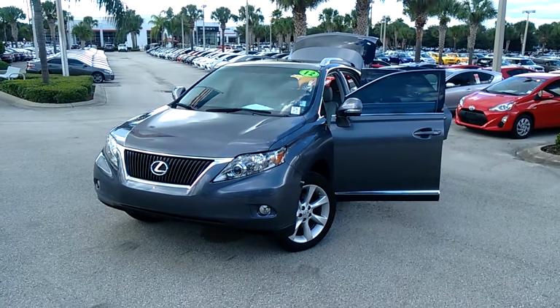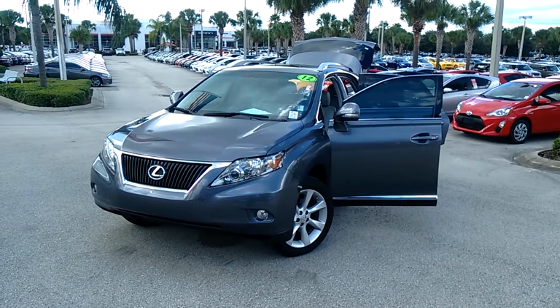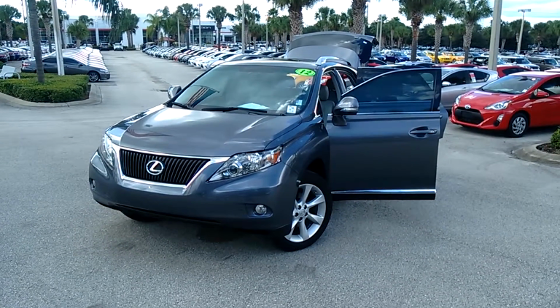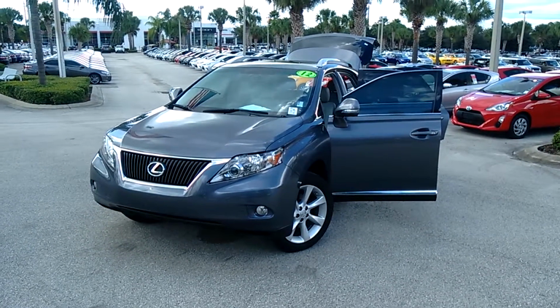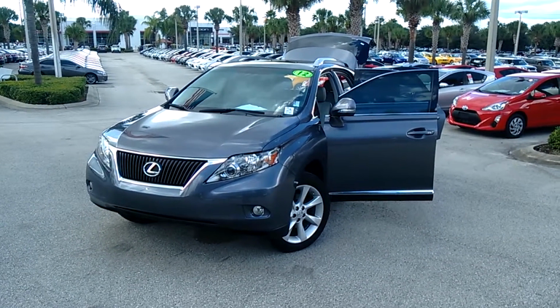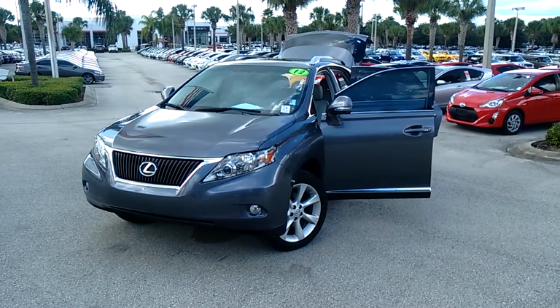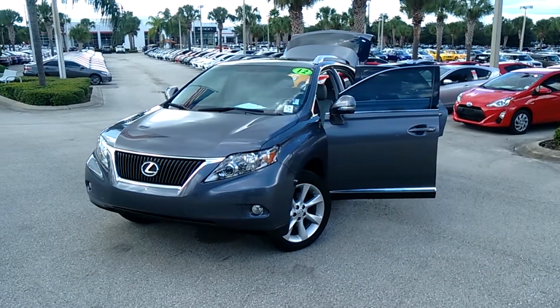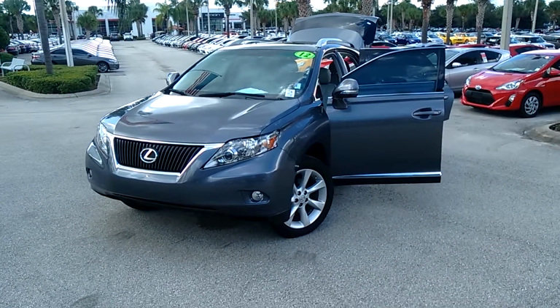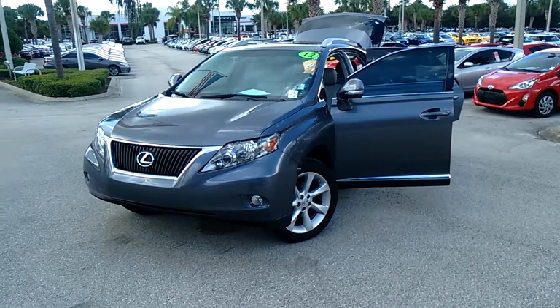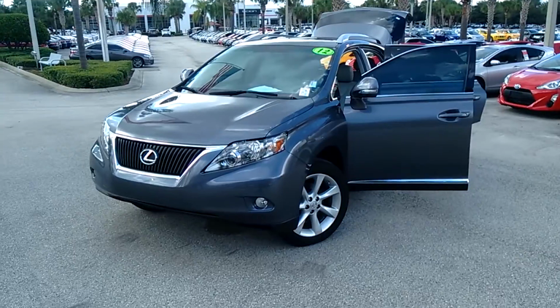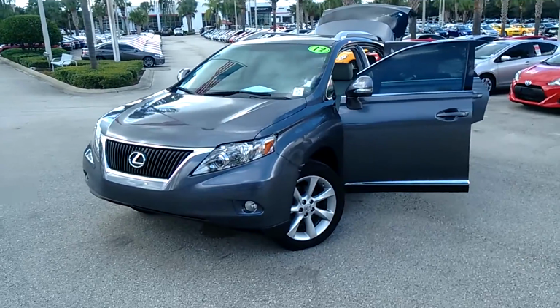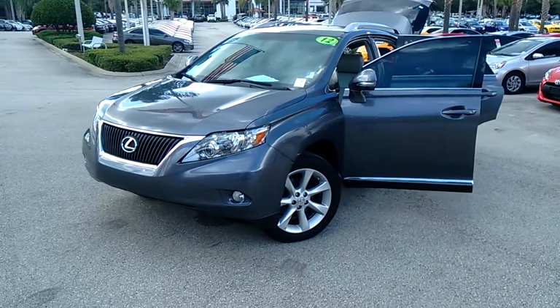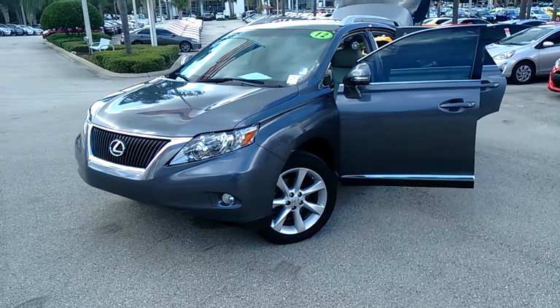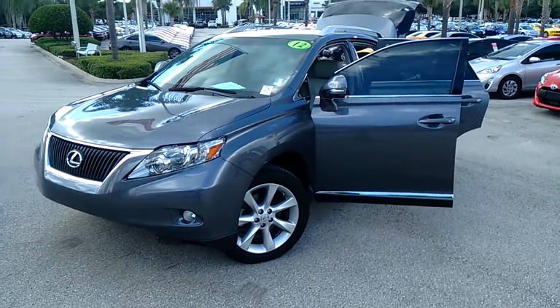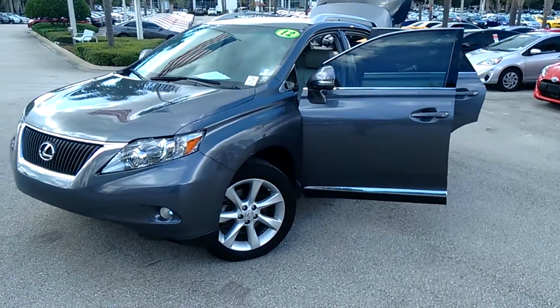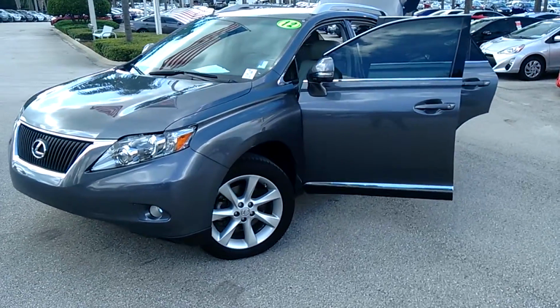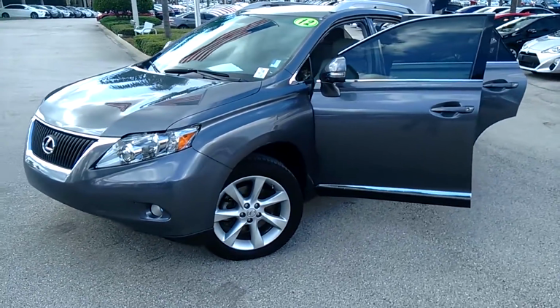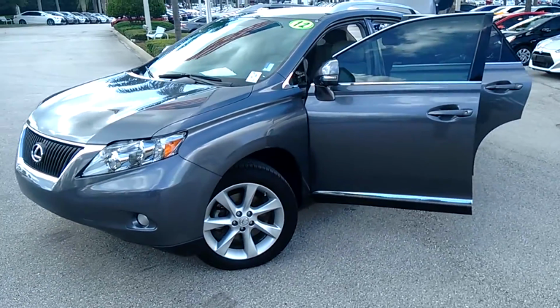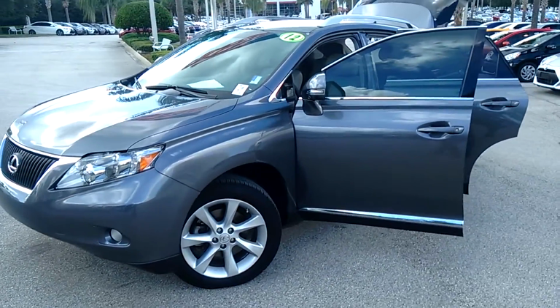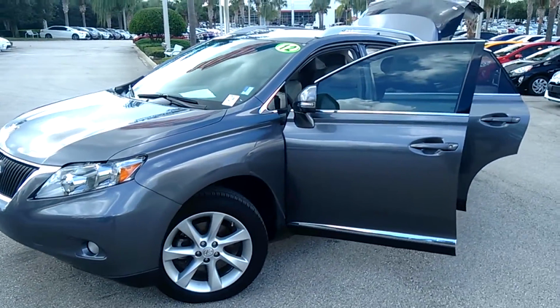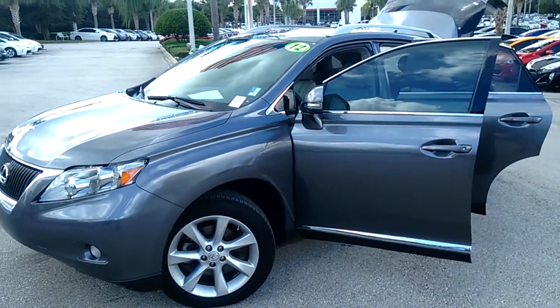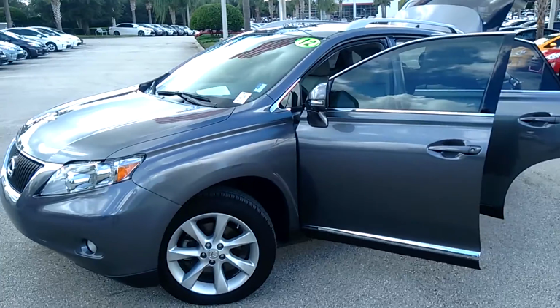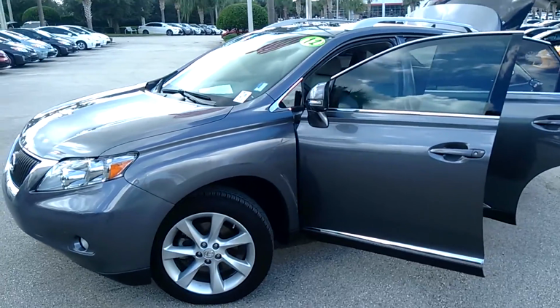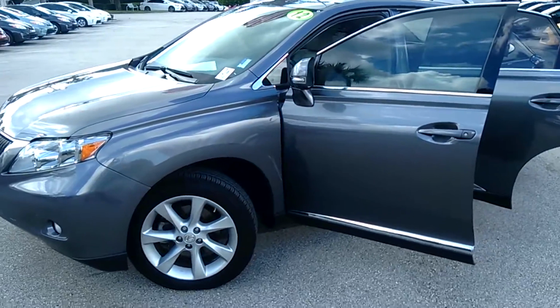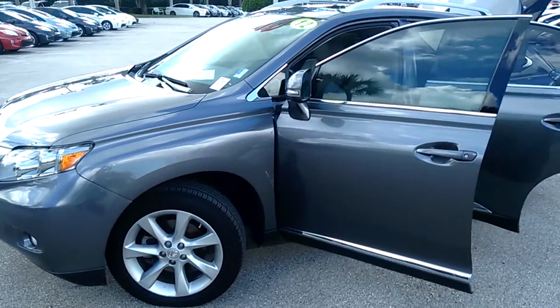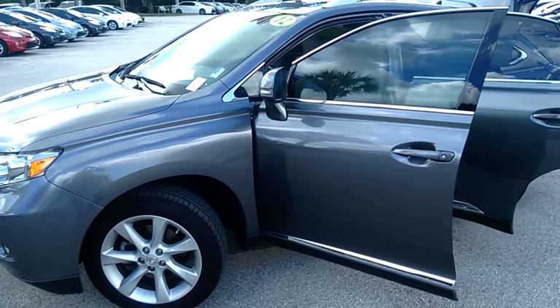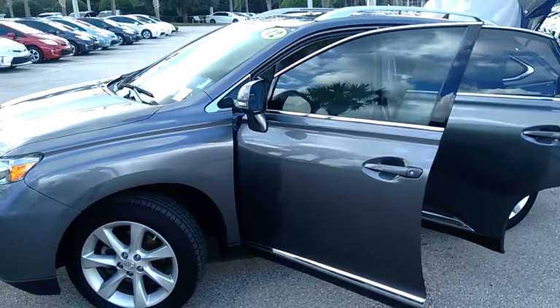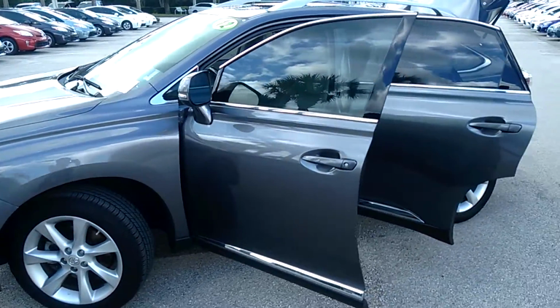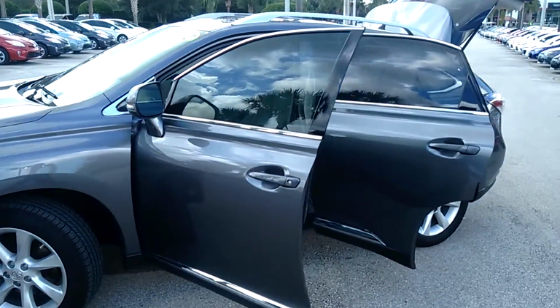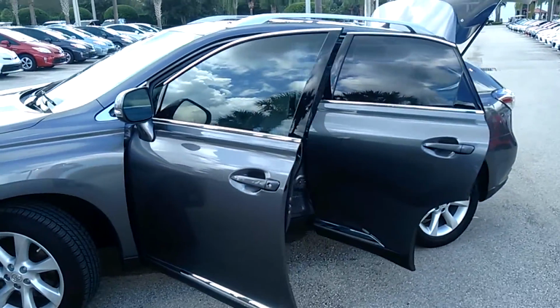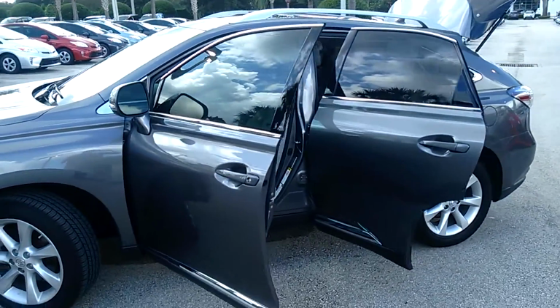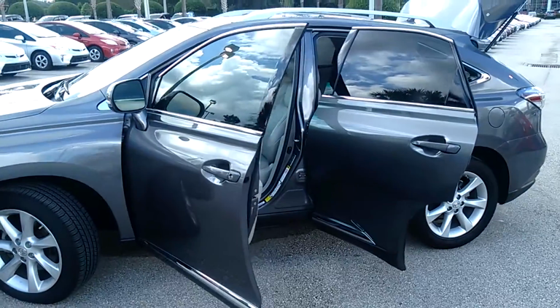This is Eric Sande here at David Moss Toyota bringing you the 2012 RX 350 with the tech package that we have here available. You can see the fog lights, your alloy stylish wheels, as well as that chrome trim.